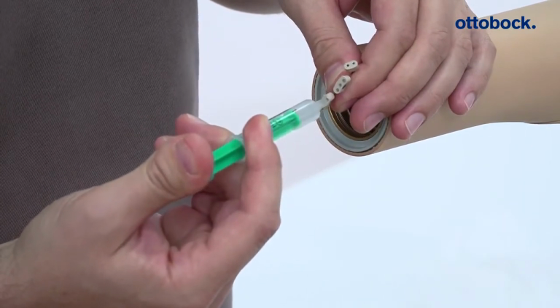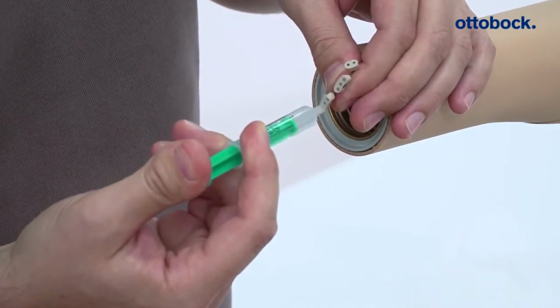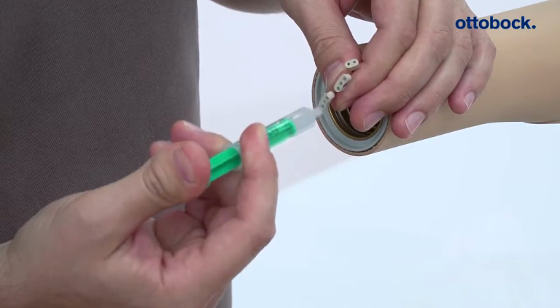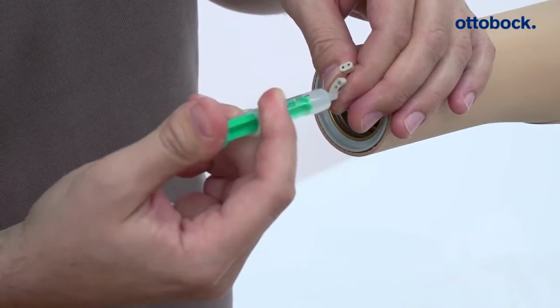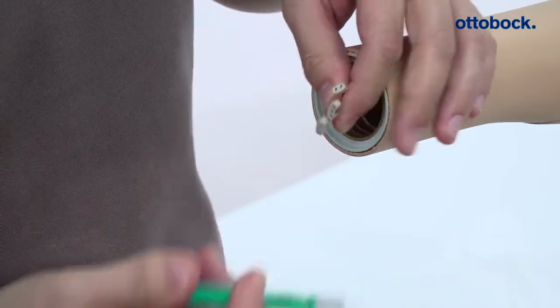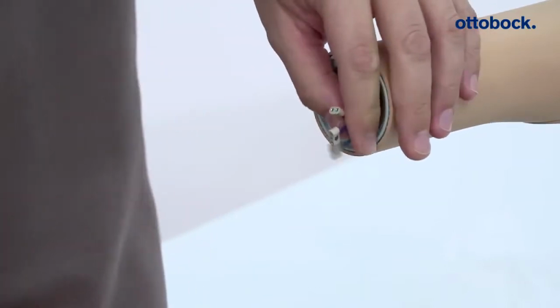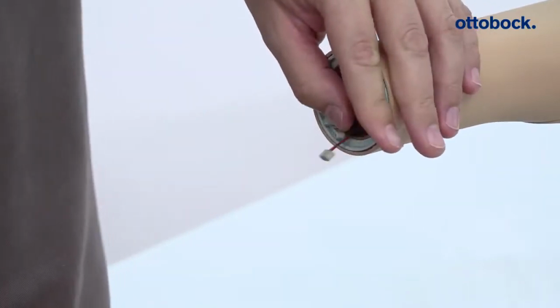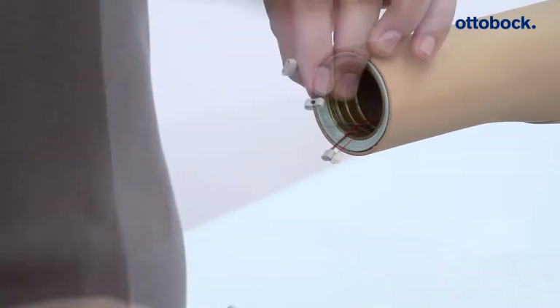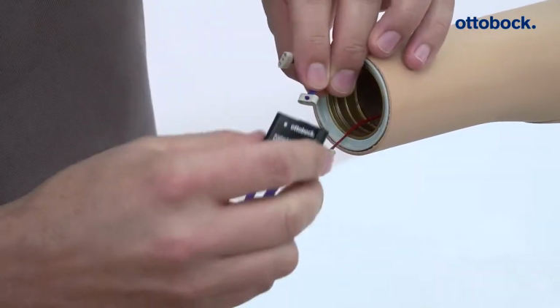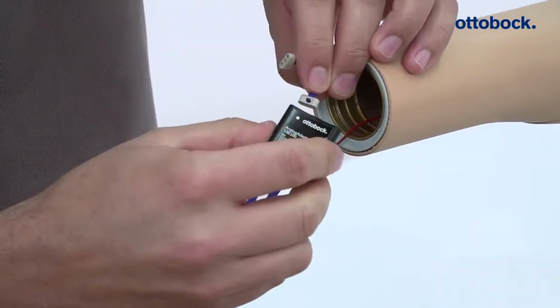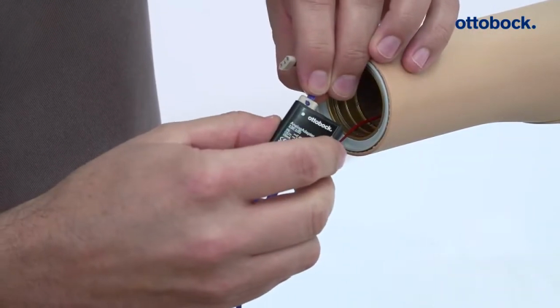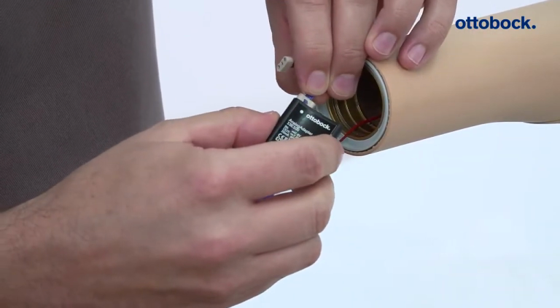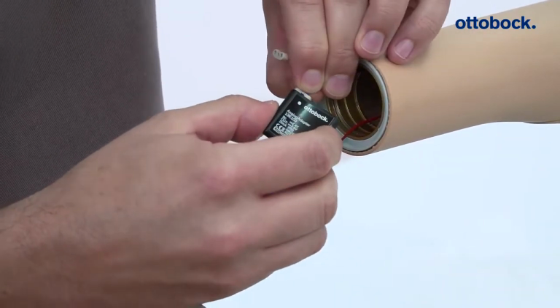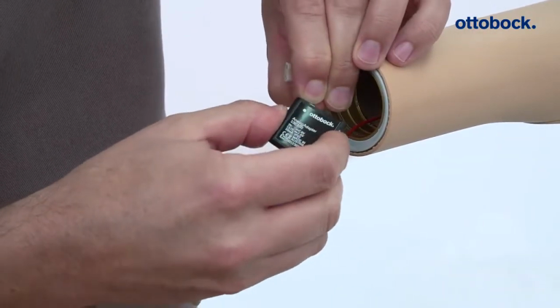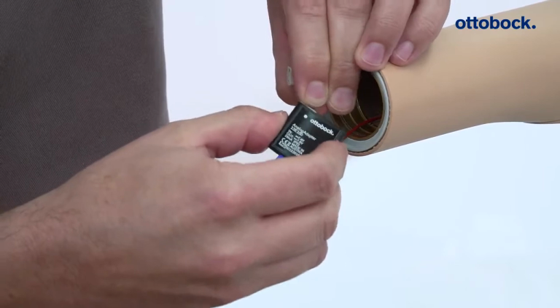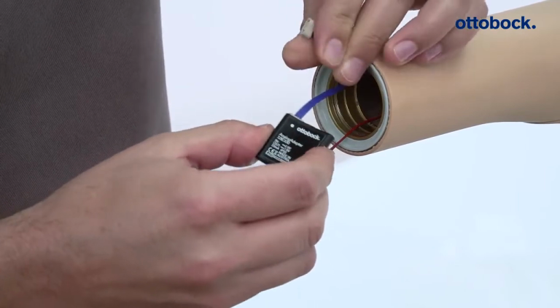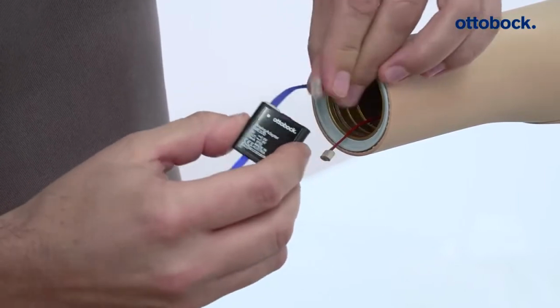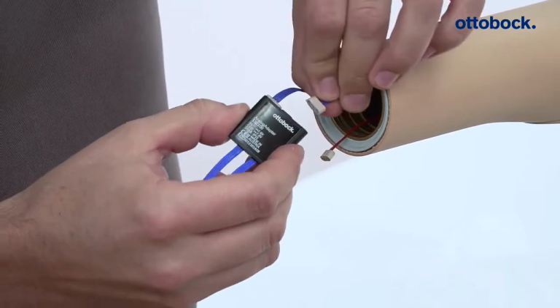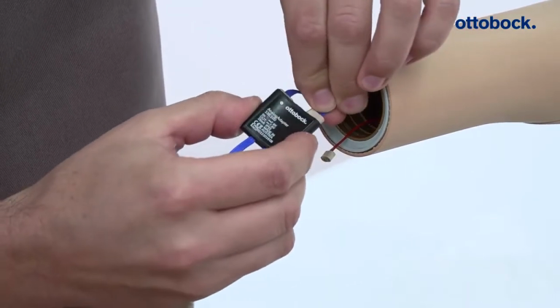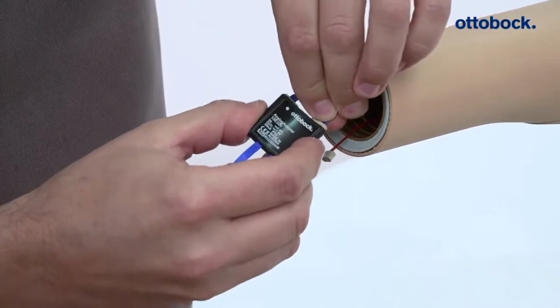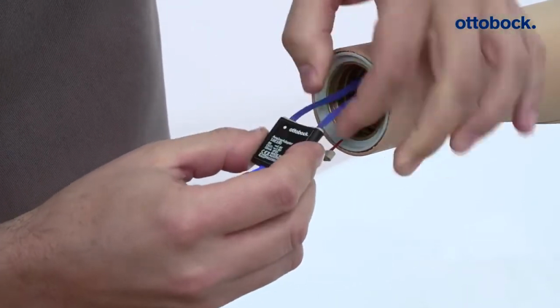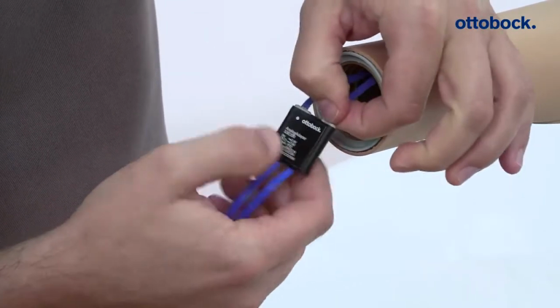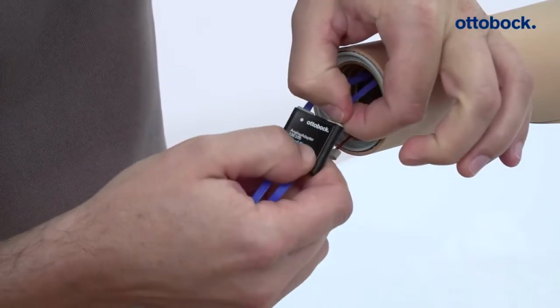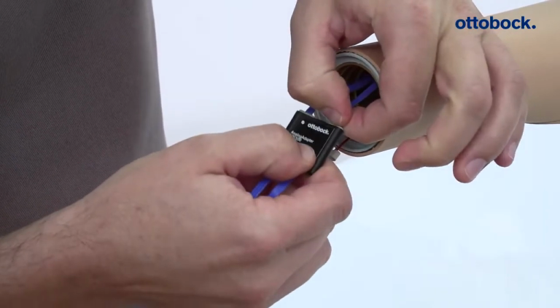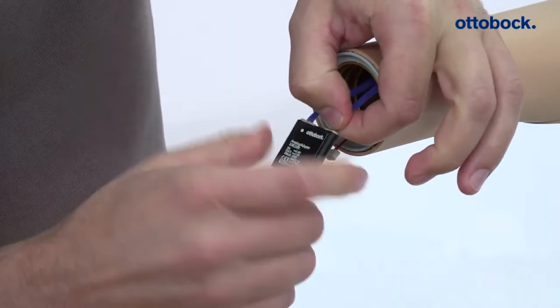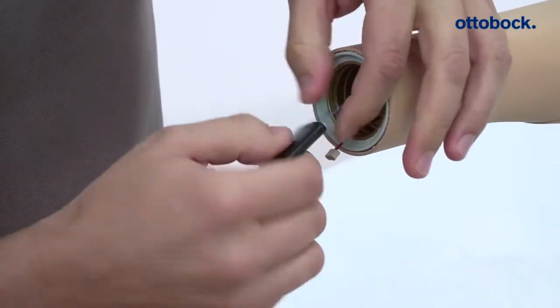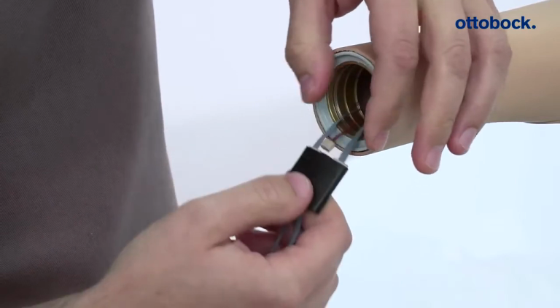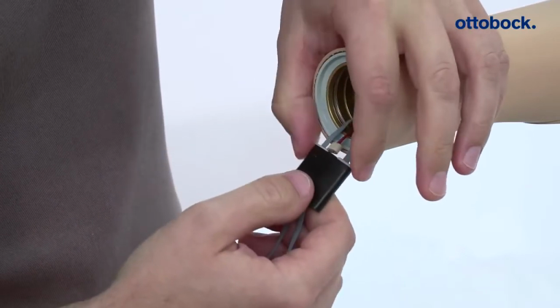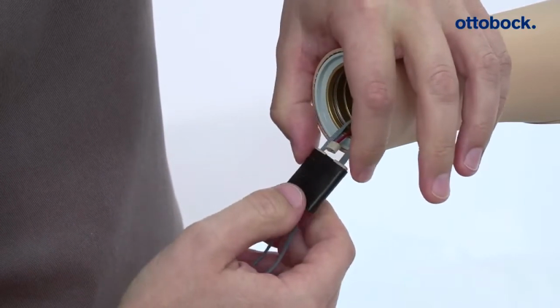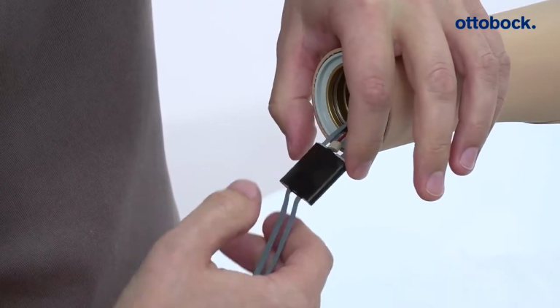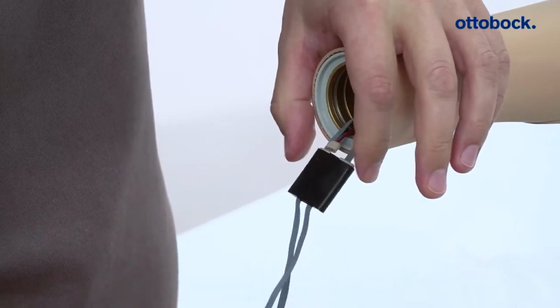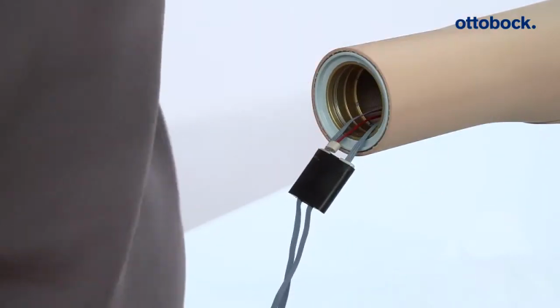Connect the blue coated plug of the dynamic arm to the white dotted port of the adapter, then connect the second 3-pin plug of the dynamic arm to the other port on the adapter.